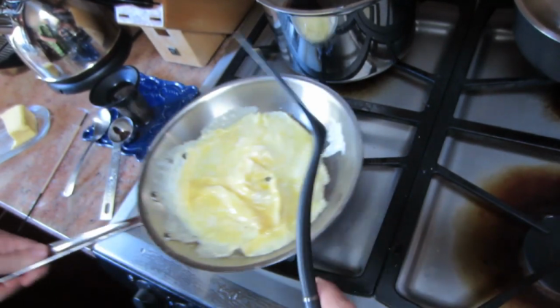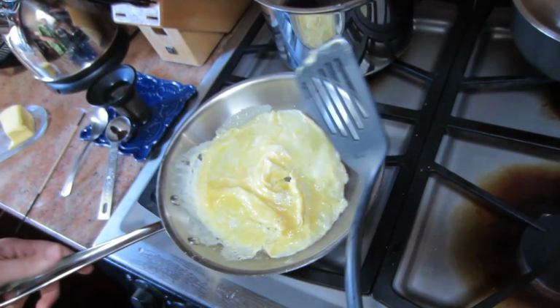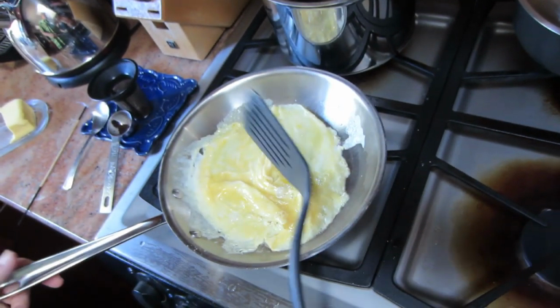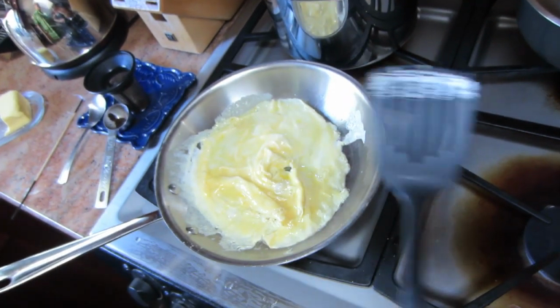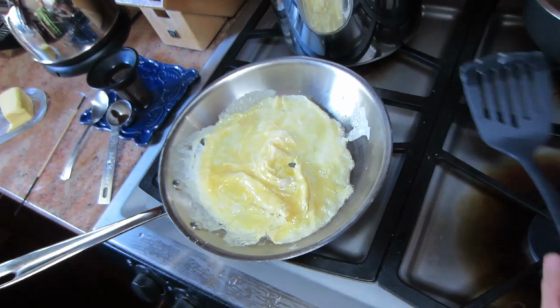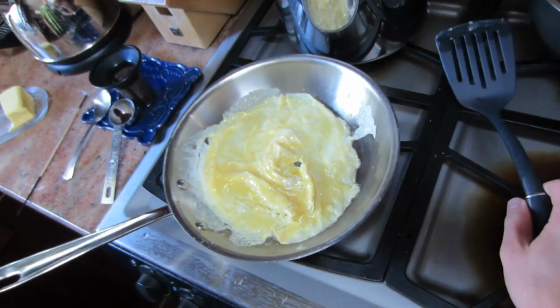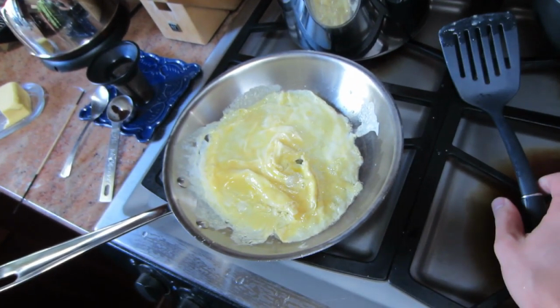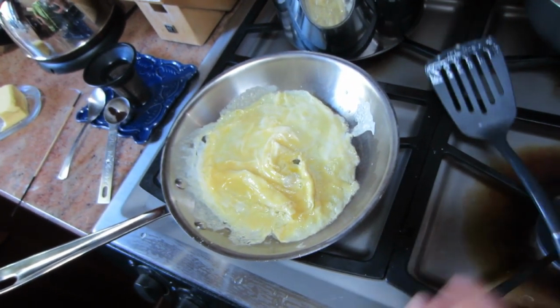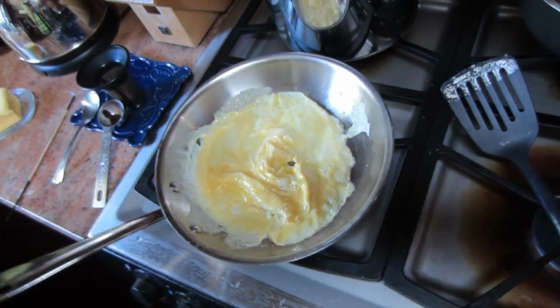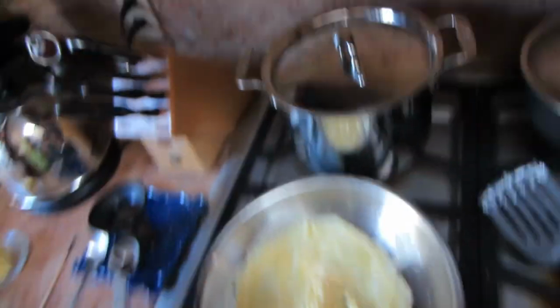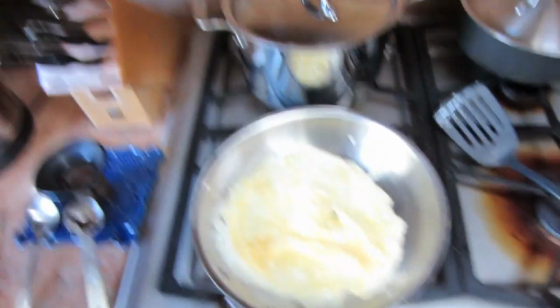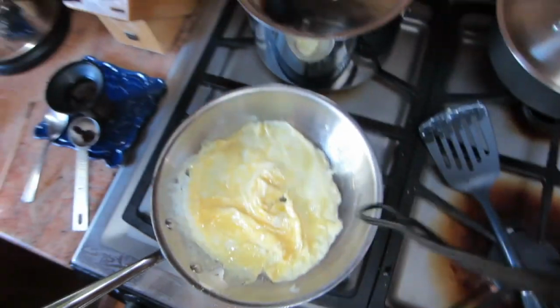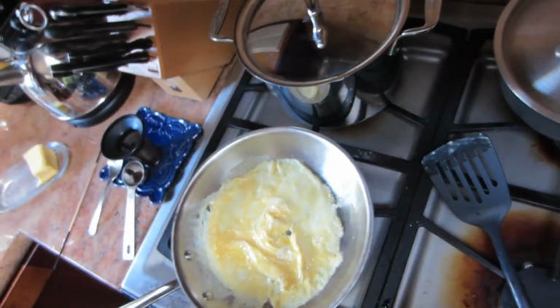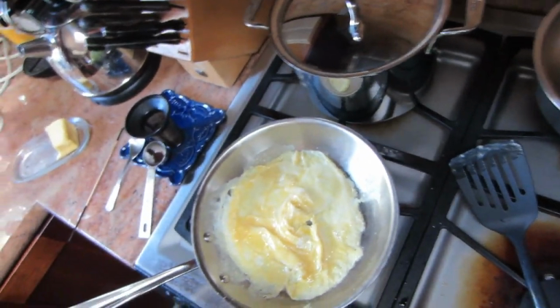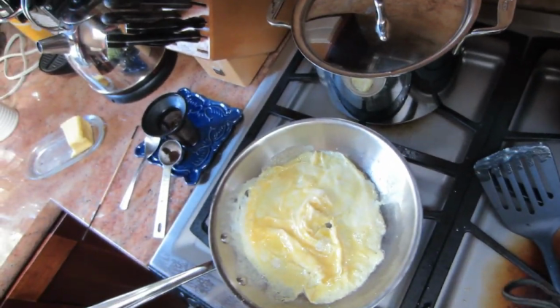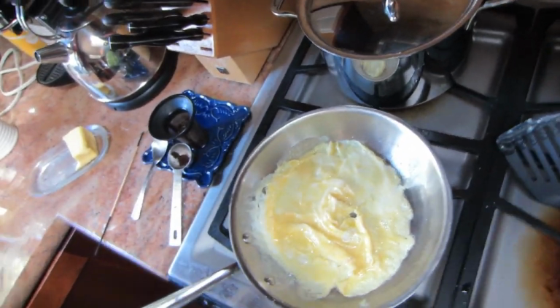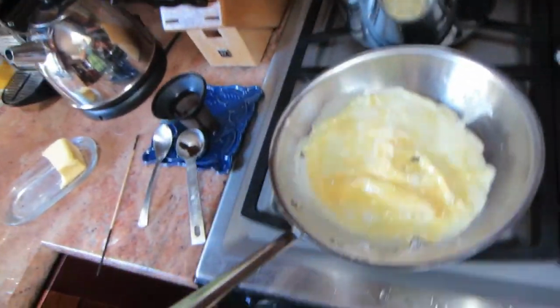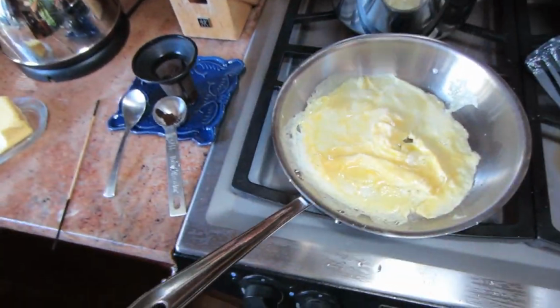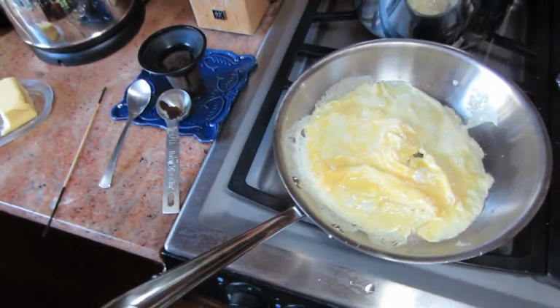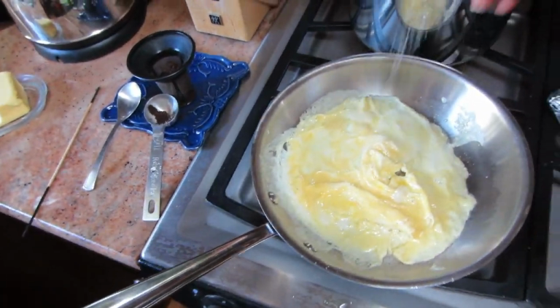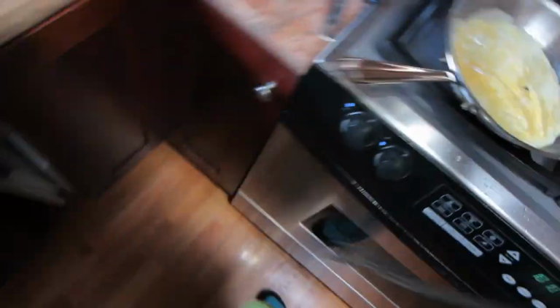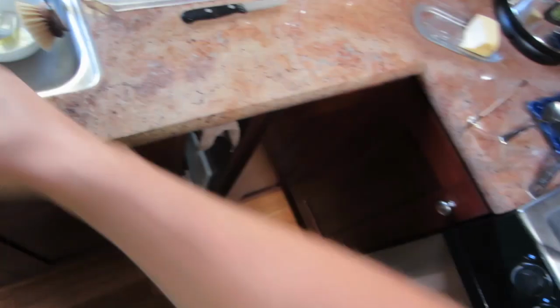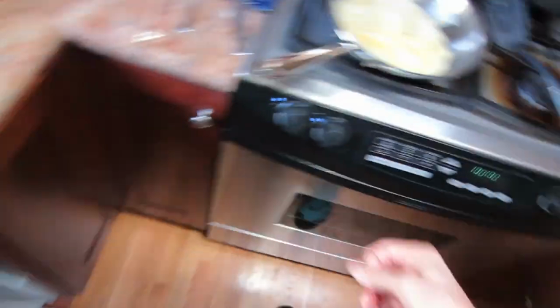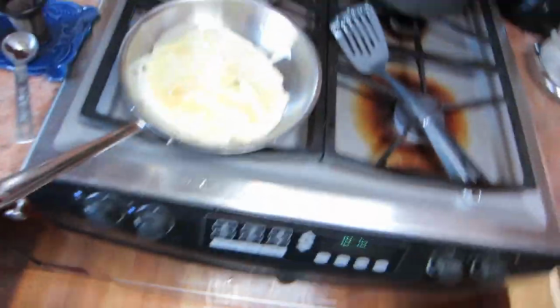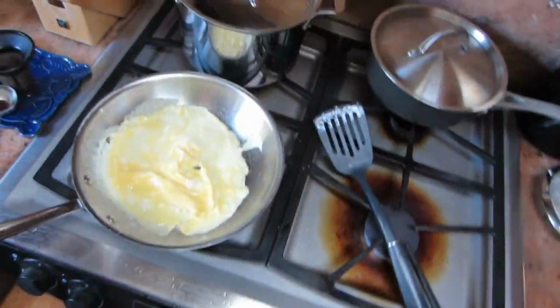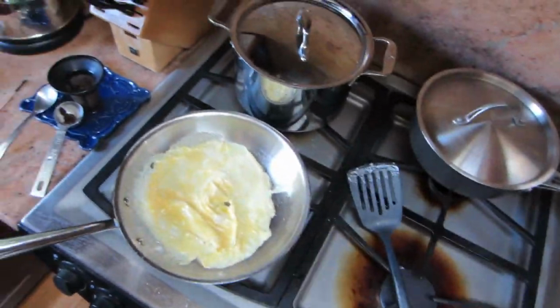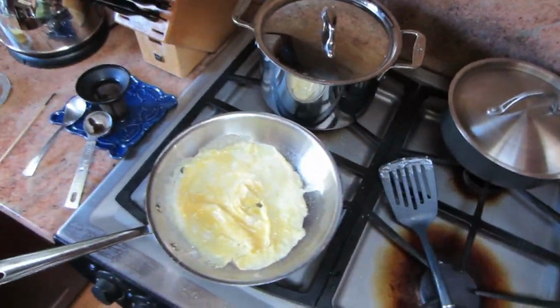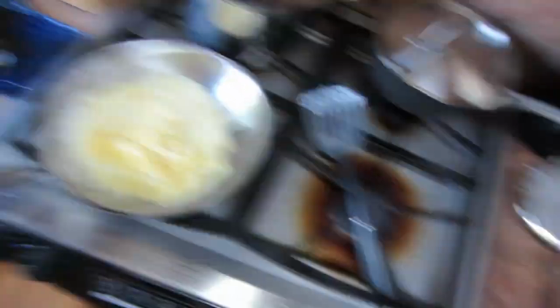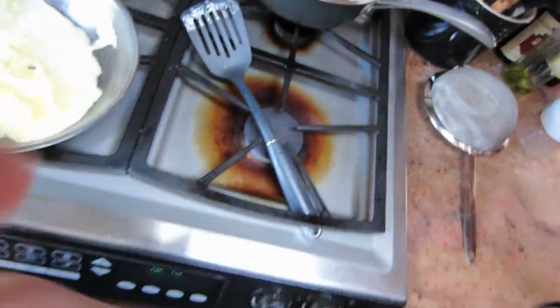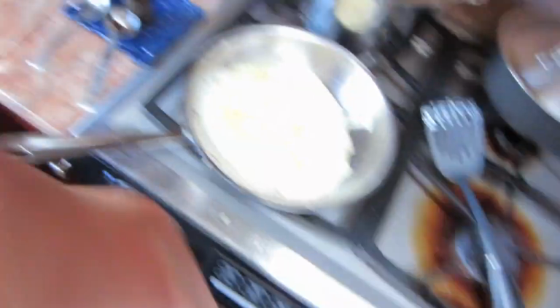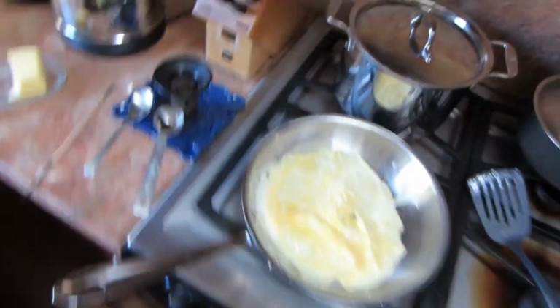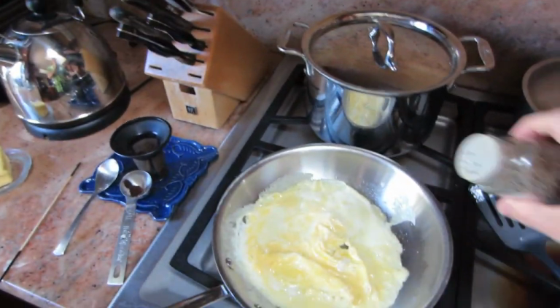I'm going to let it set here for a second, get really rigid, and then I'm going to flip it. First I'm going to put a little salt right there.